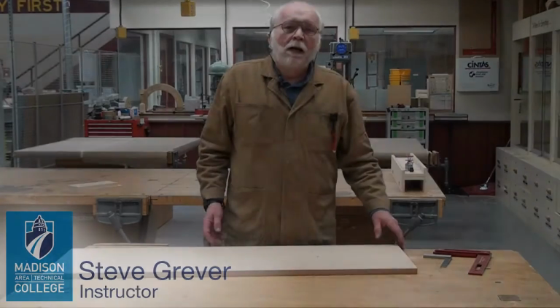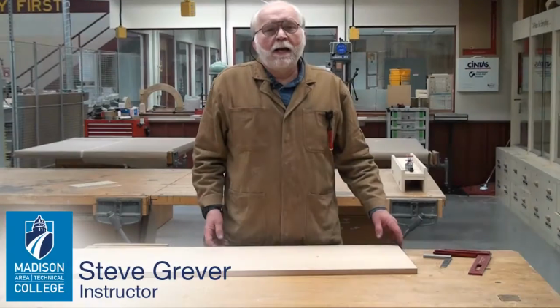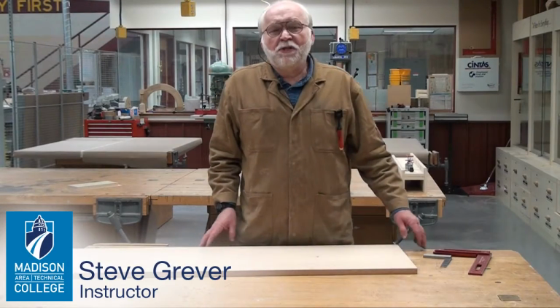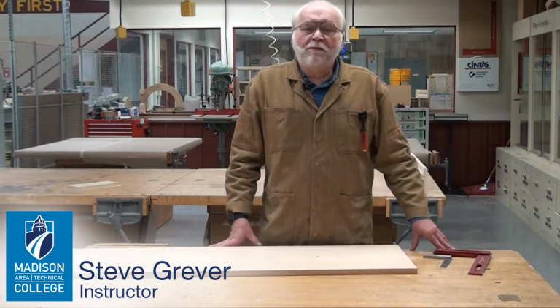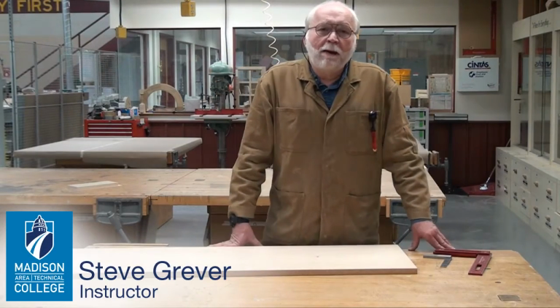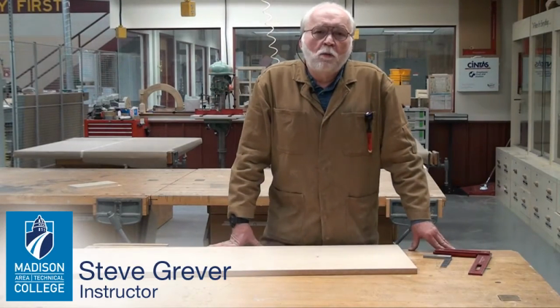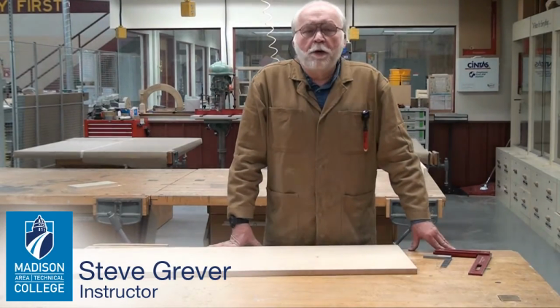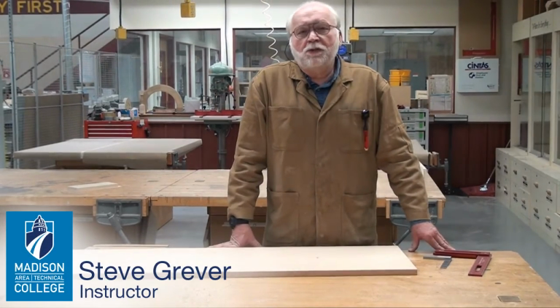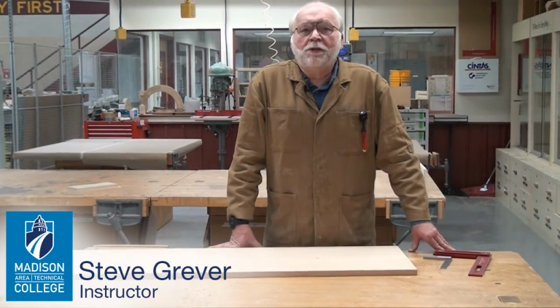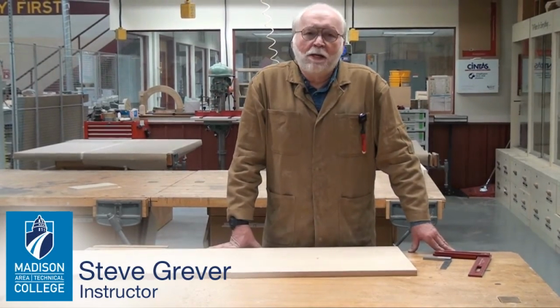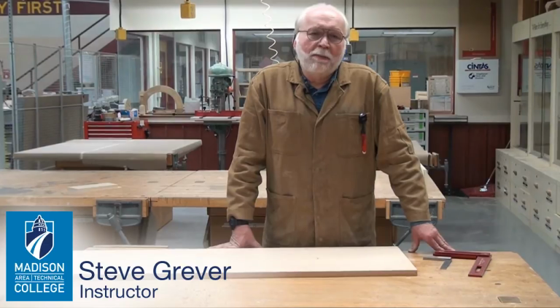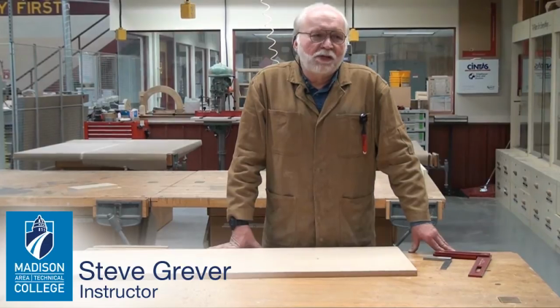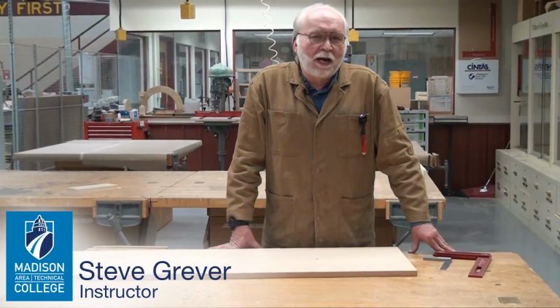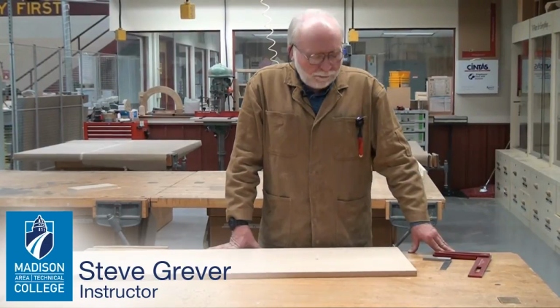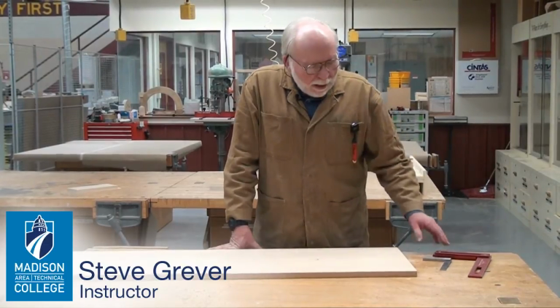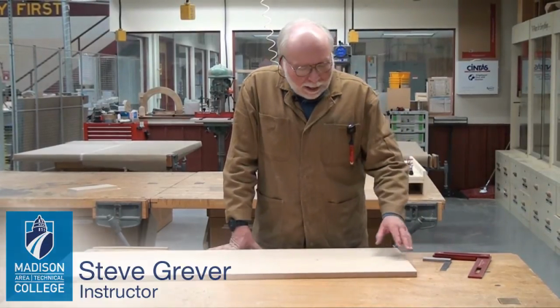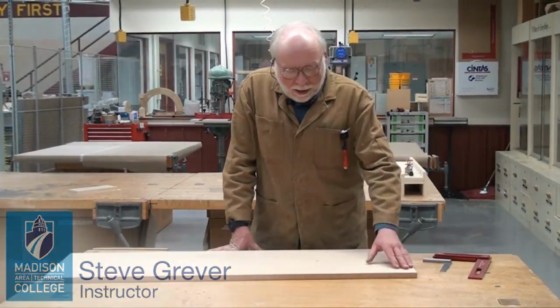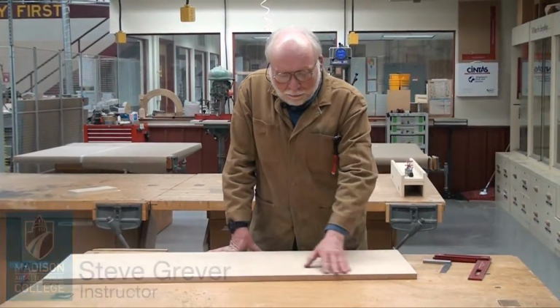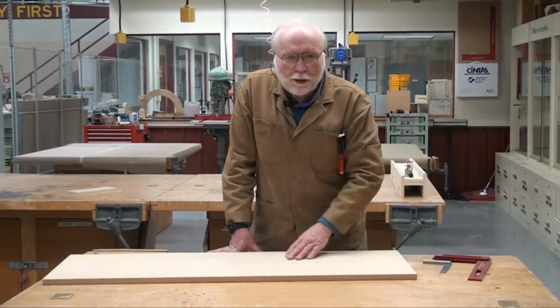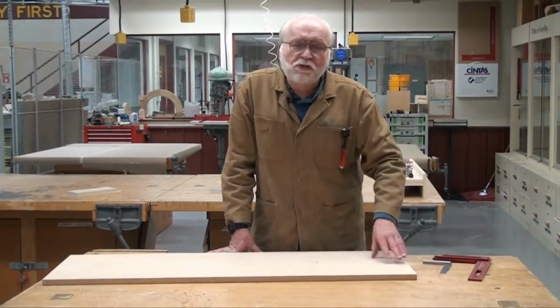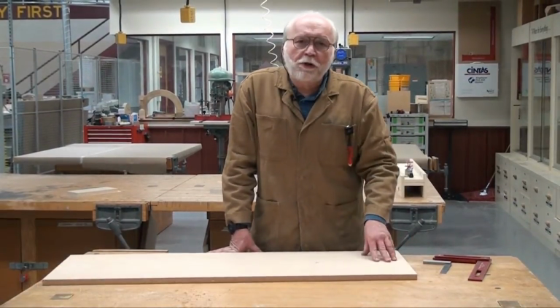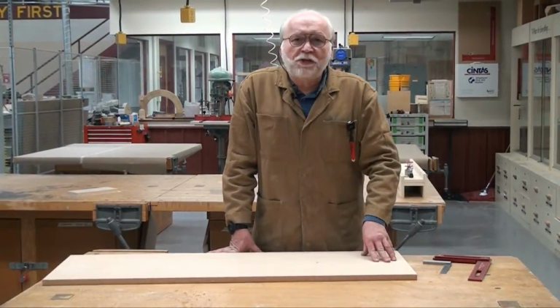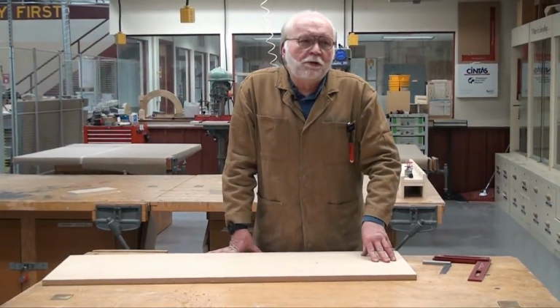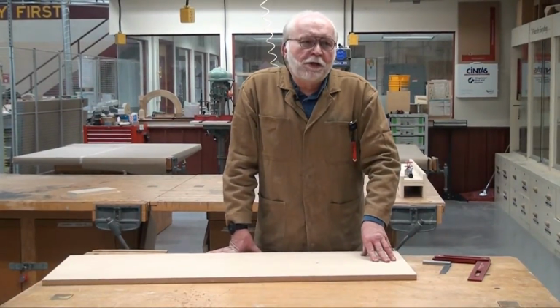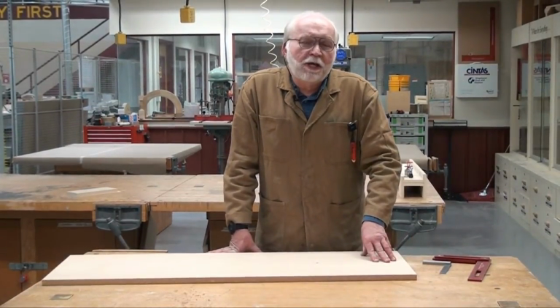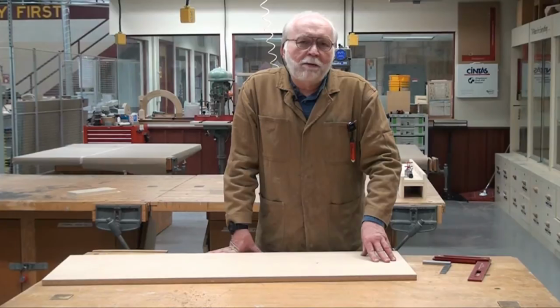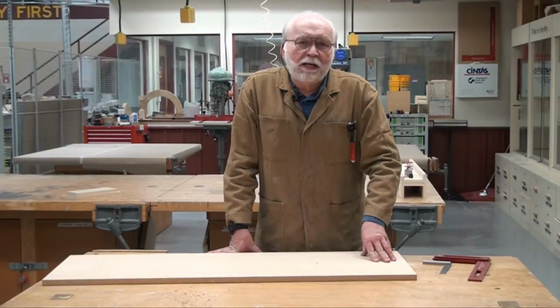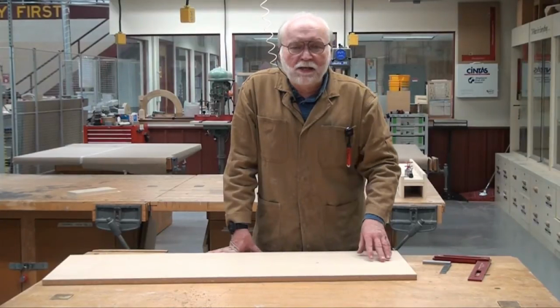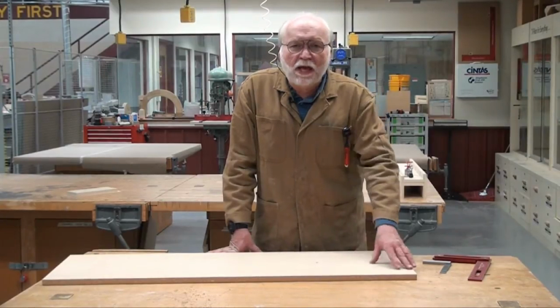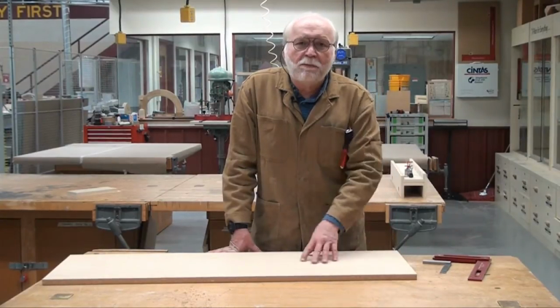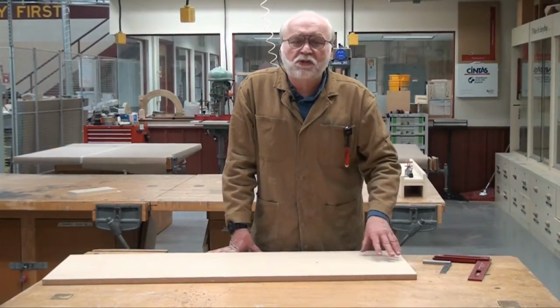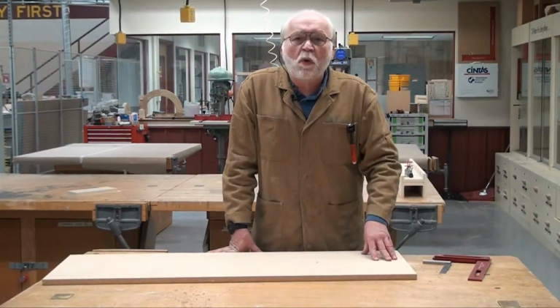Hi, I'm Steve Griever. I'm a woodworking instructor out here at Madison College, and one of the most important things you can do in furniture and cabinet making is to have the pieces square.